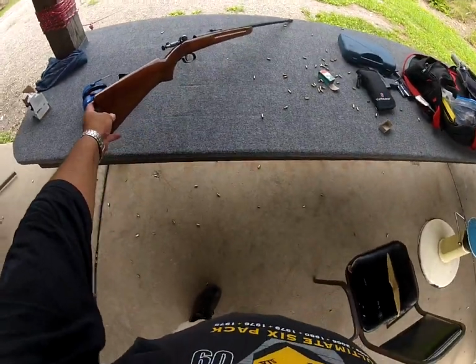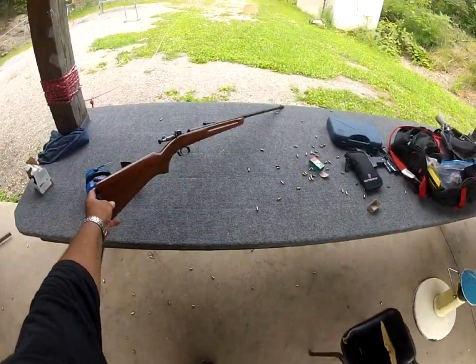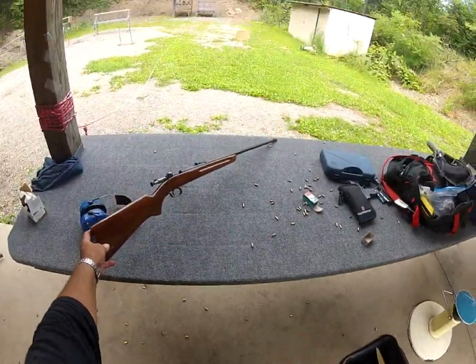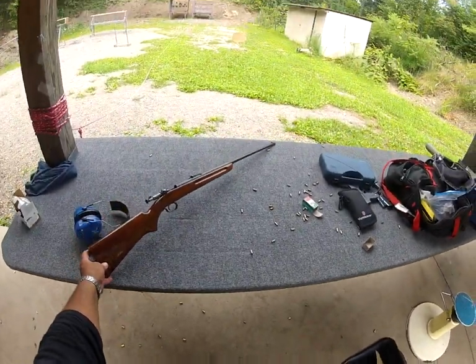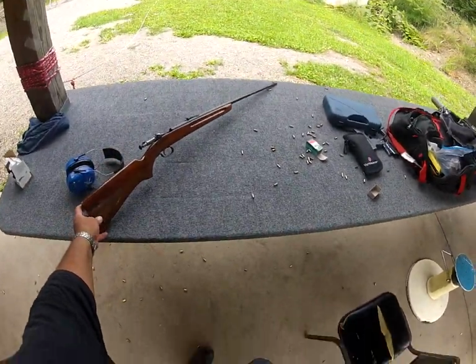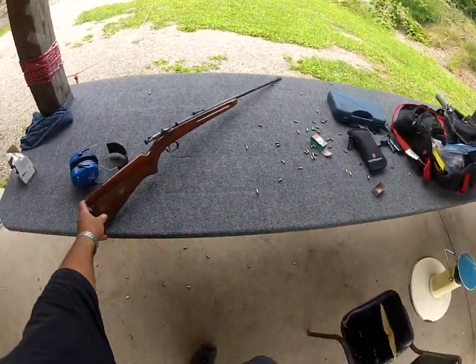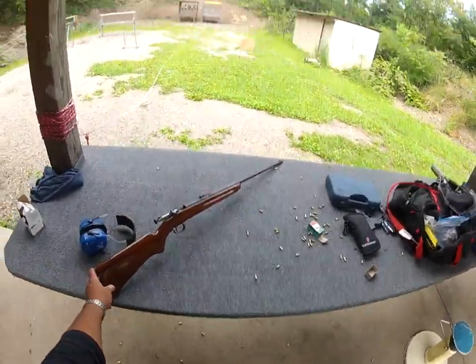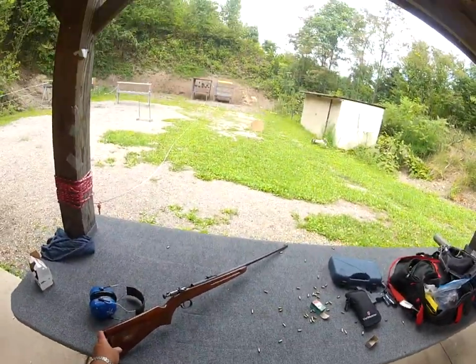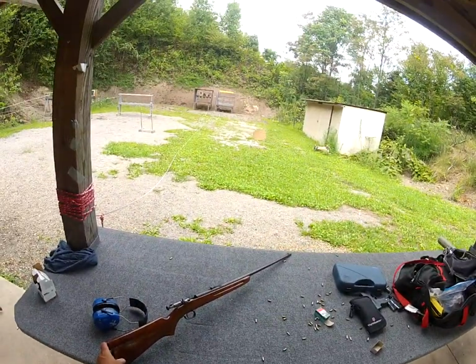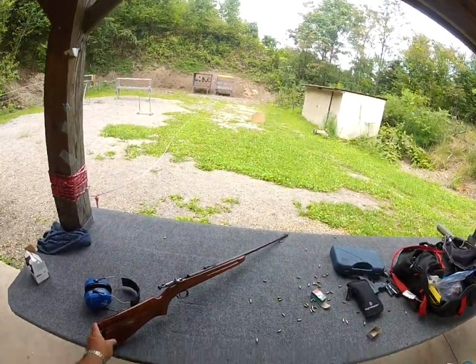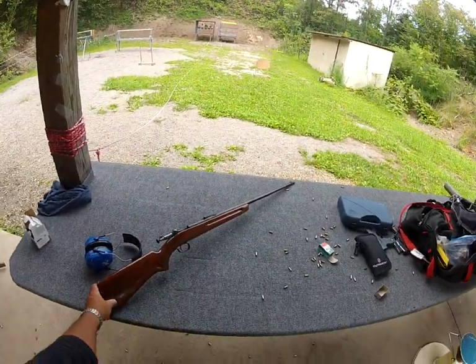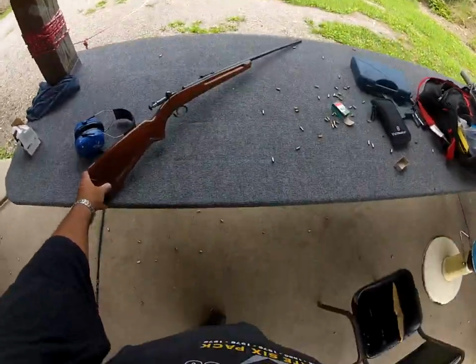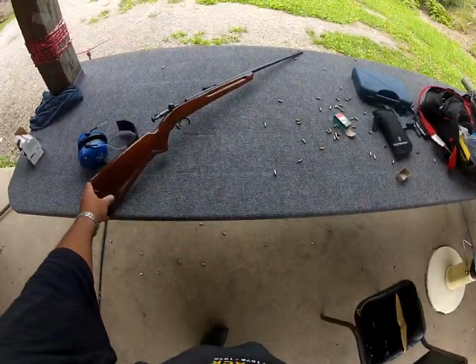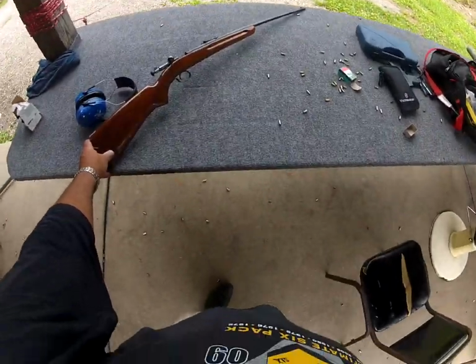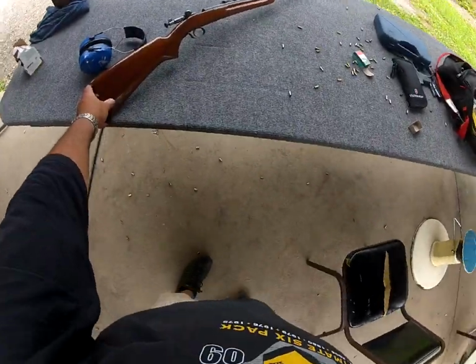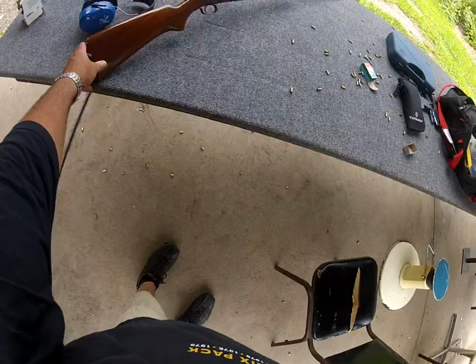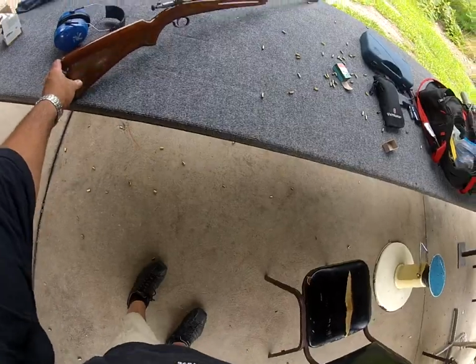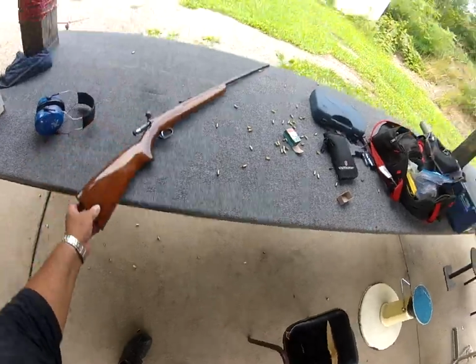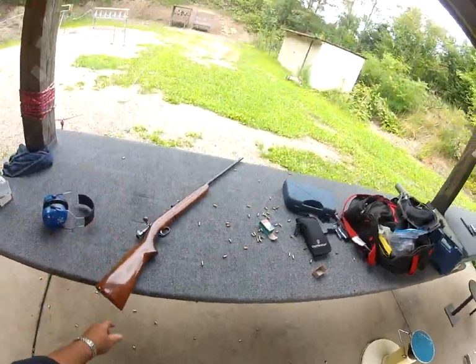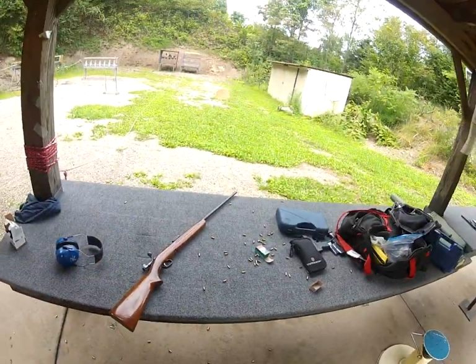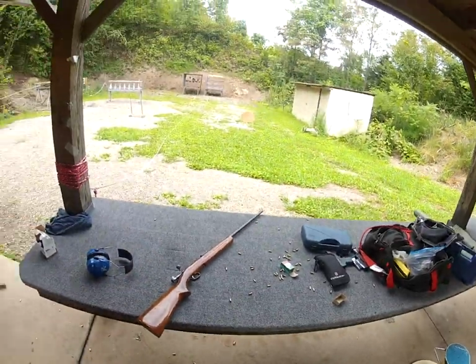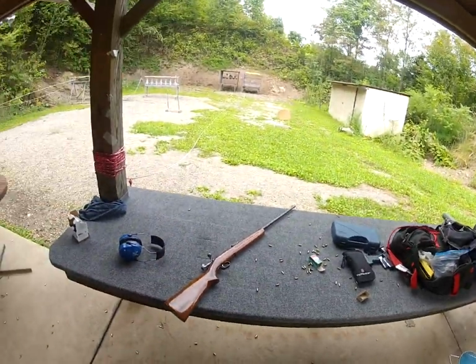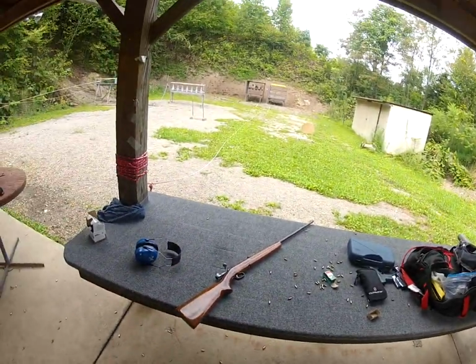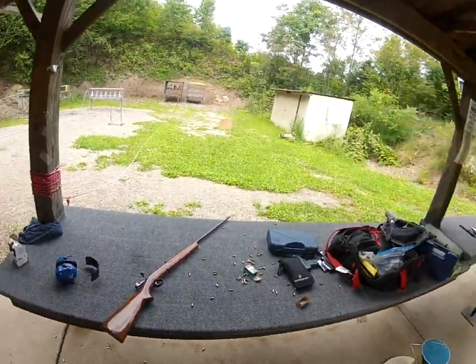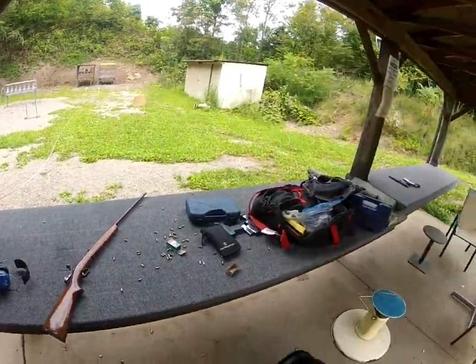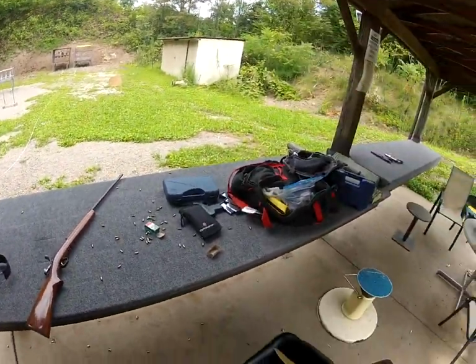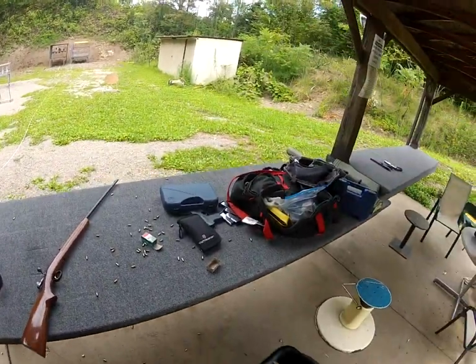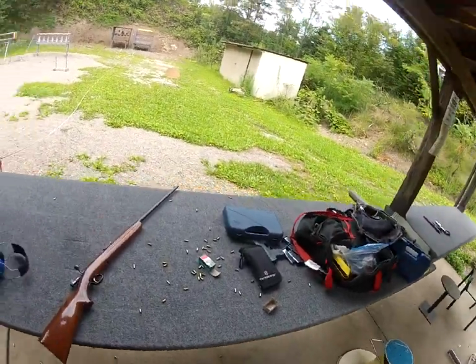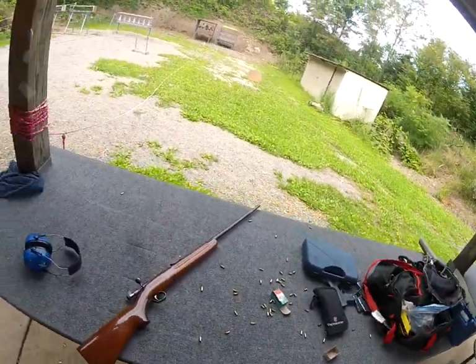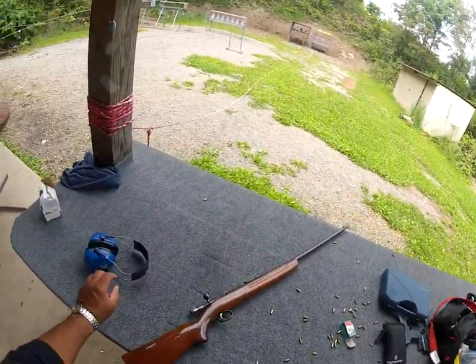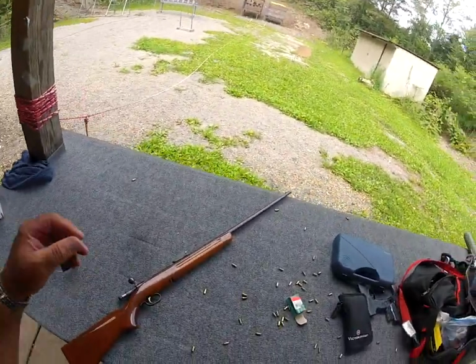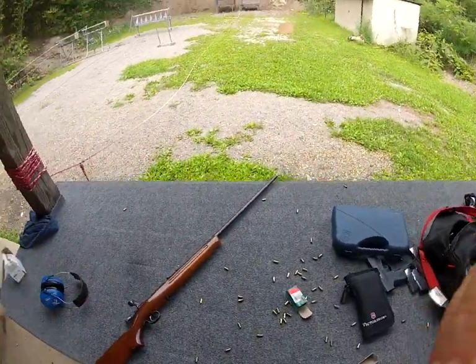Winchester Model 52 - those dinky little plates. I think we did pretty good under the circumstances. Now I think I'll pass out.